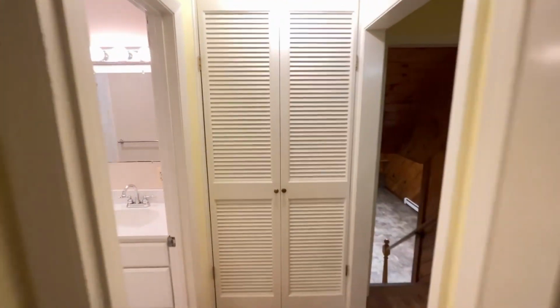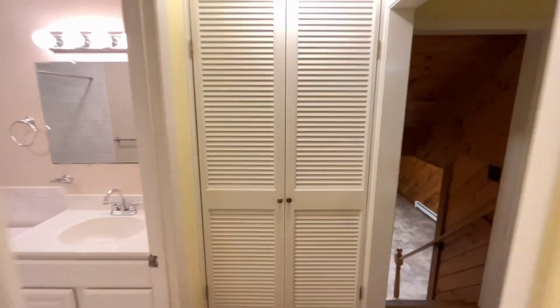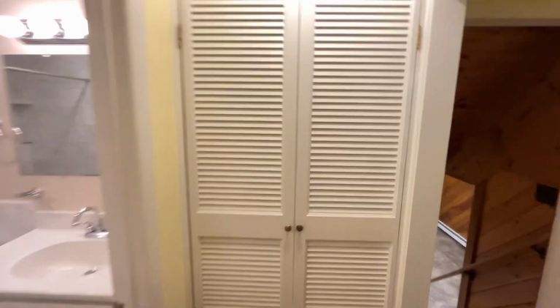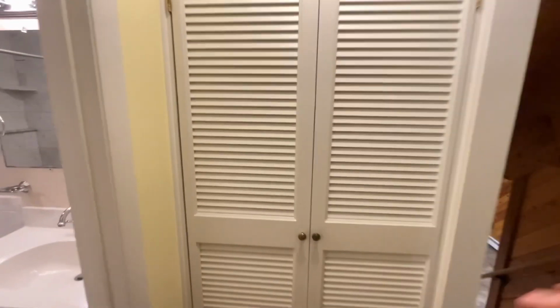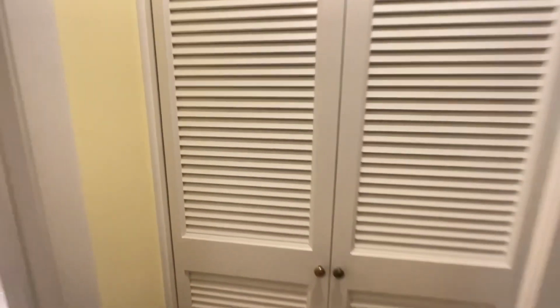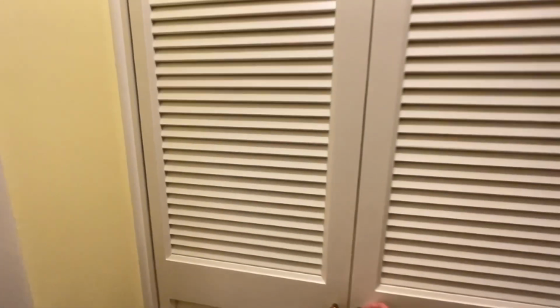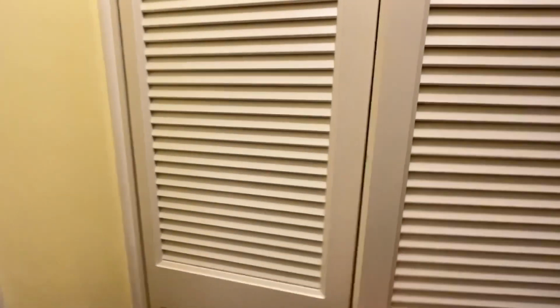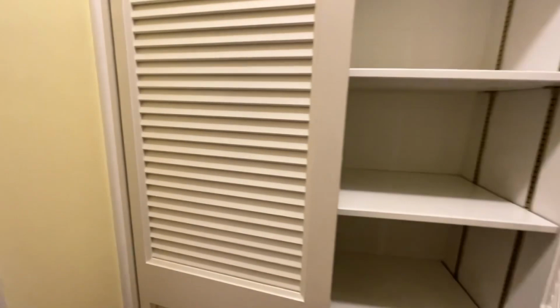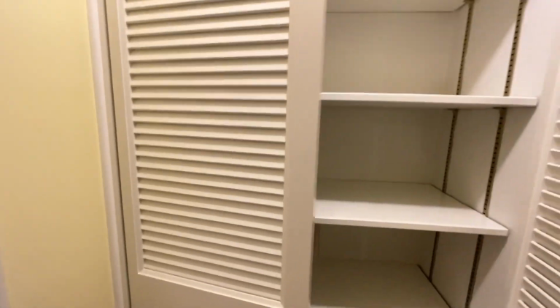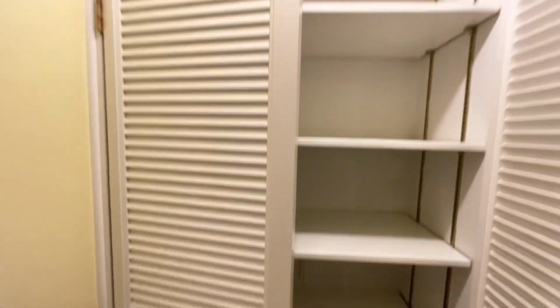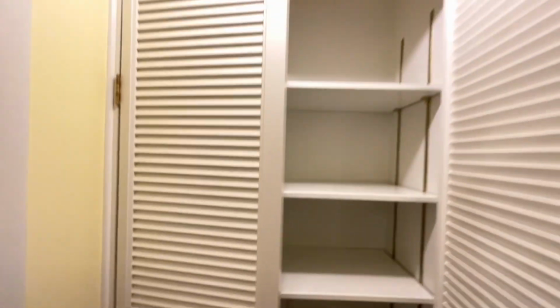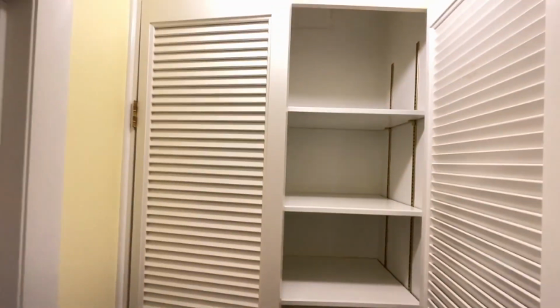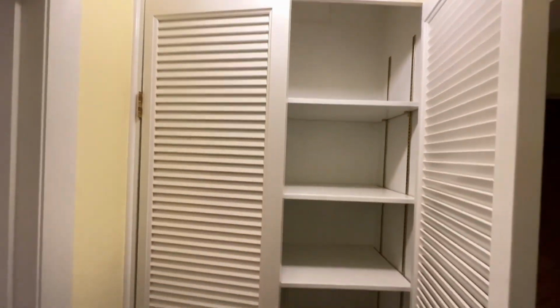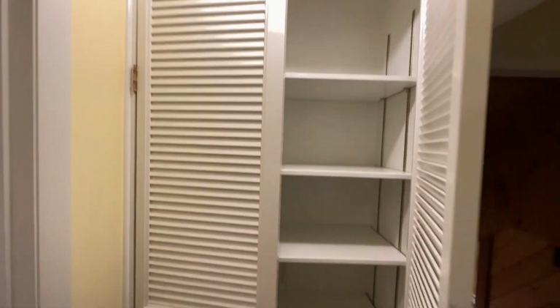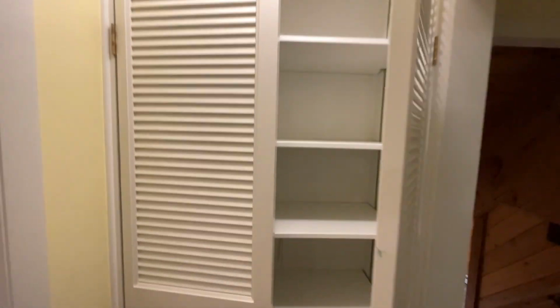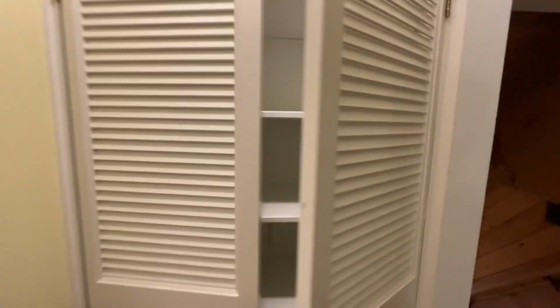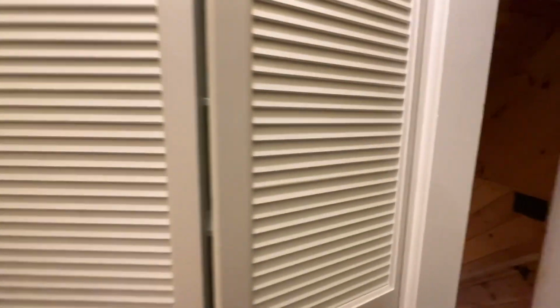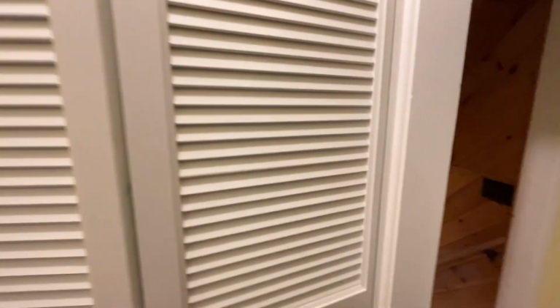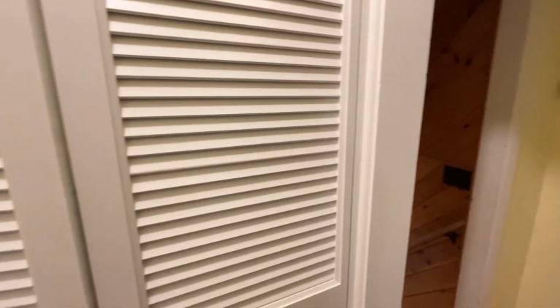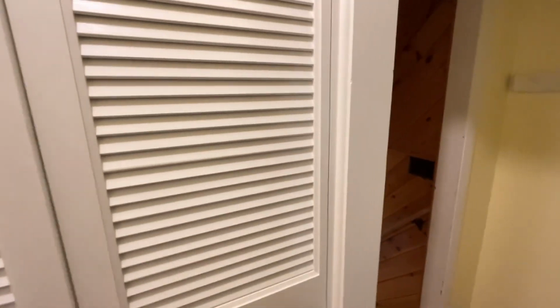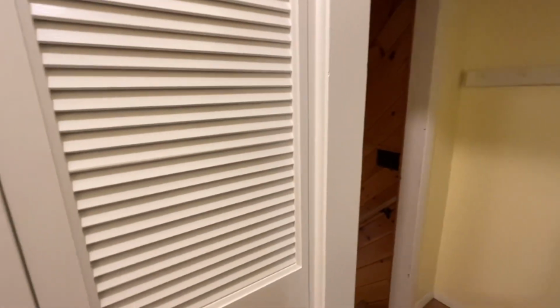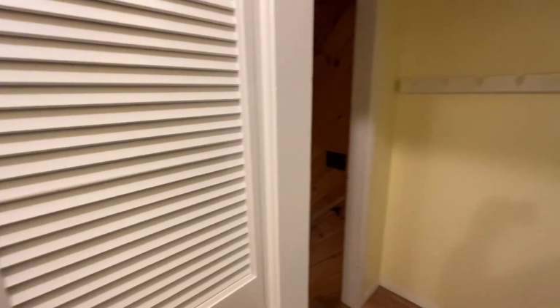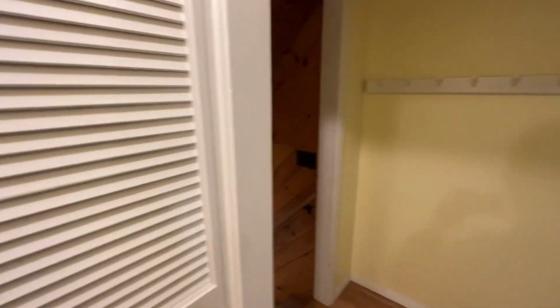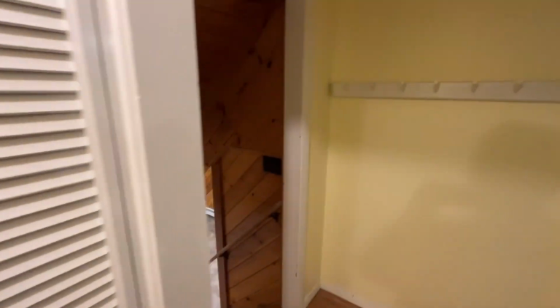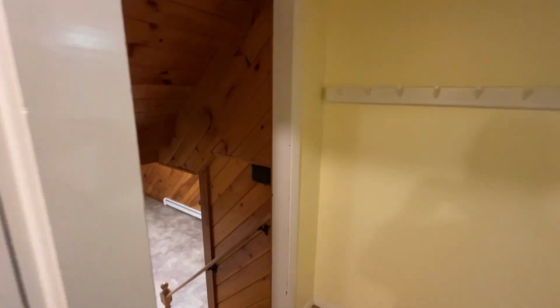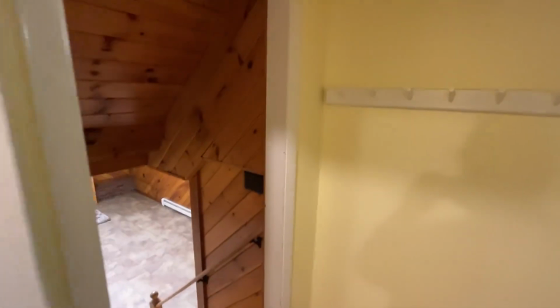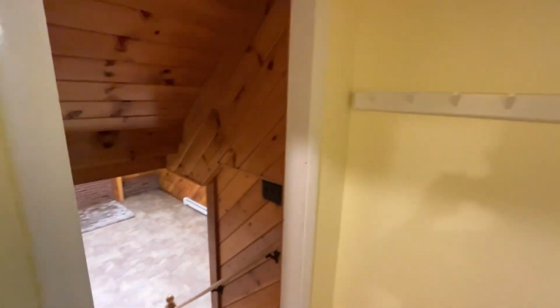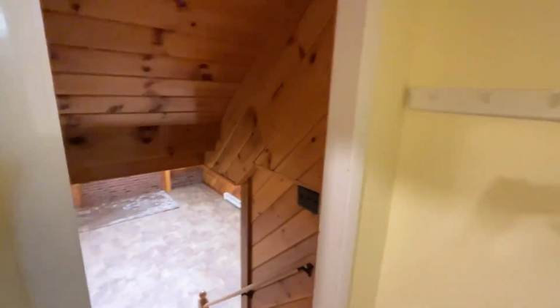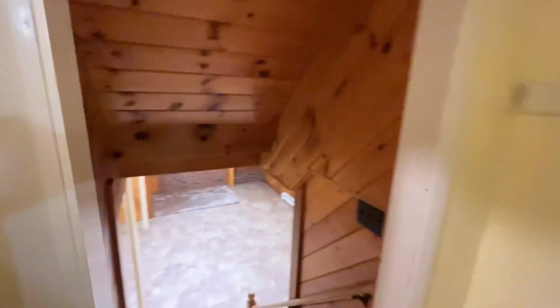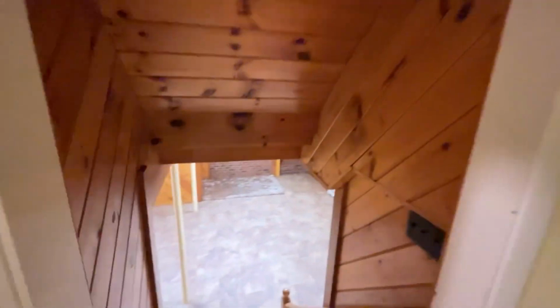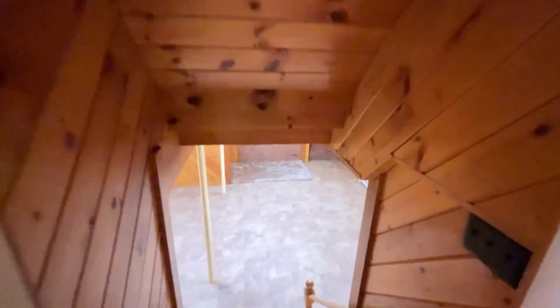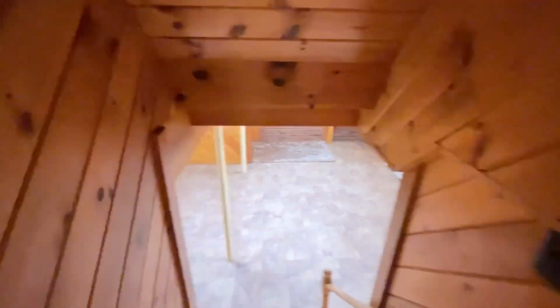We also have another storage closet. This house is definitely not lacking for storage opportunities, so if you have a lot of stuff, you're going to love this place.